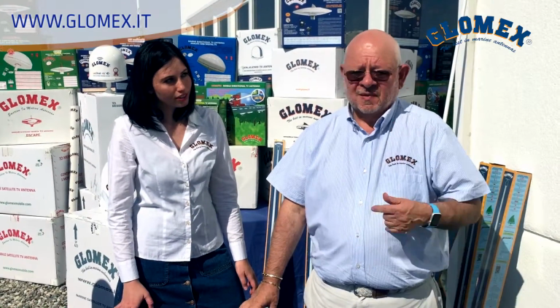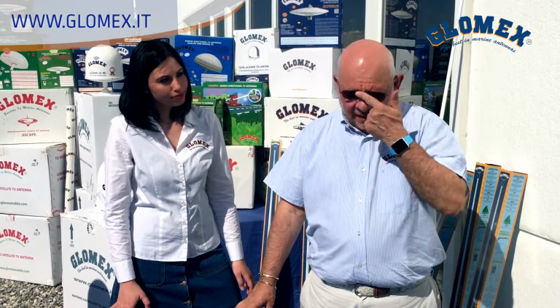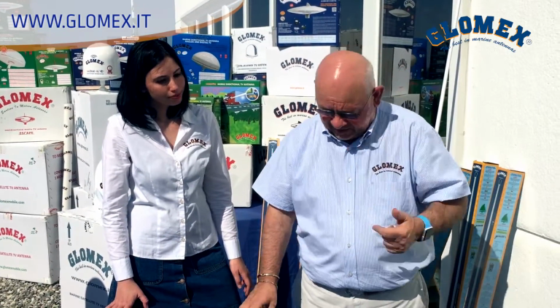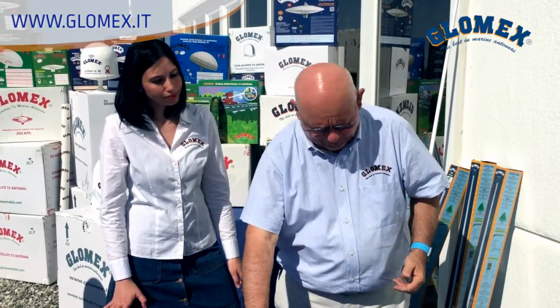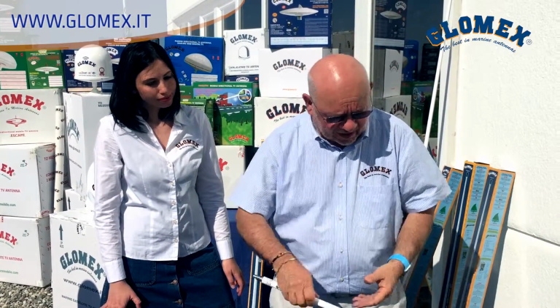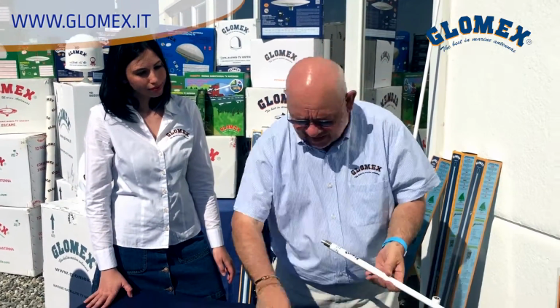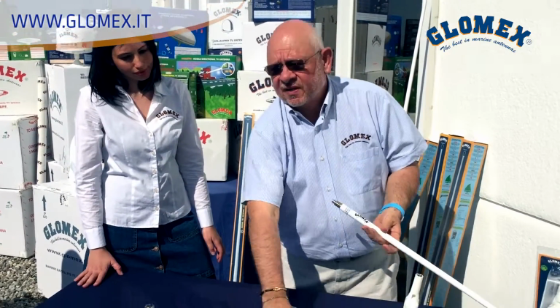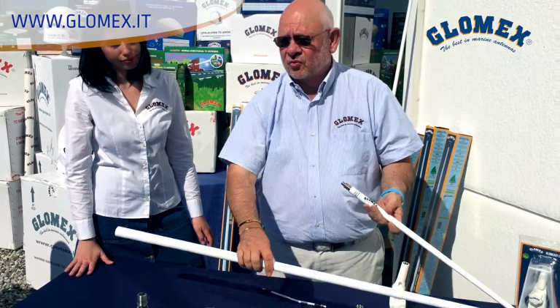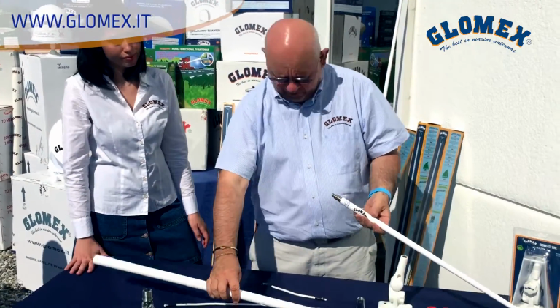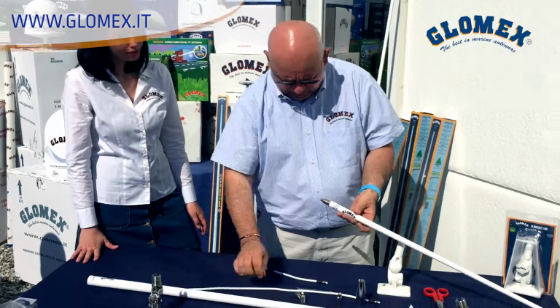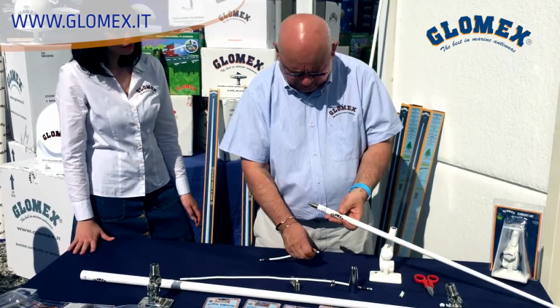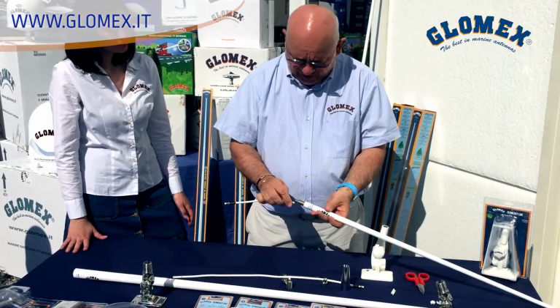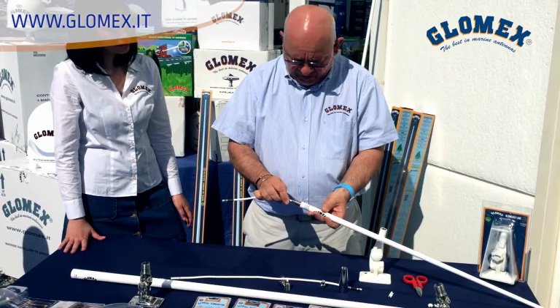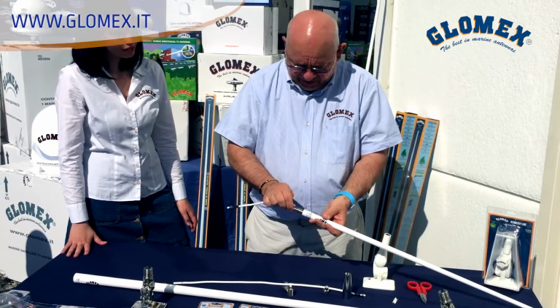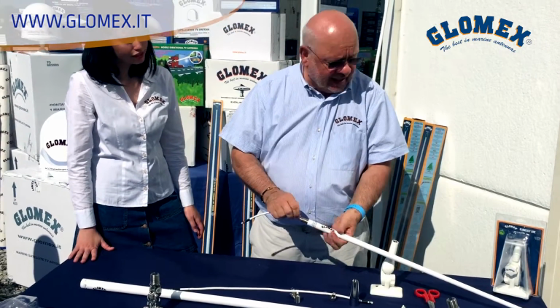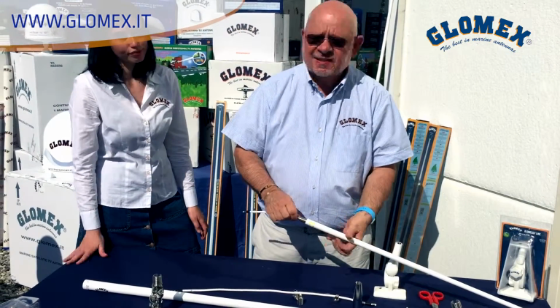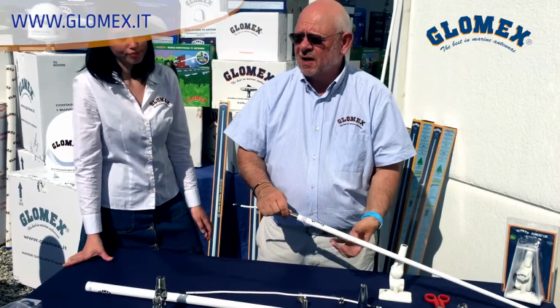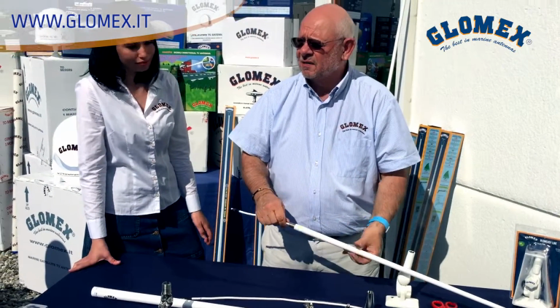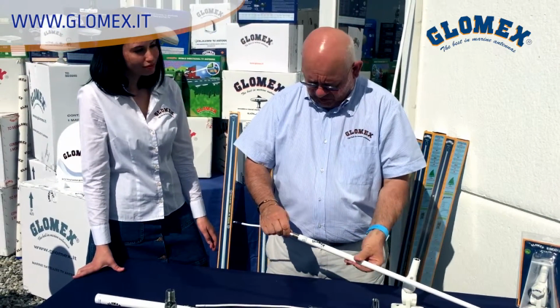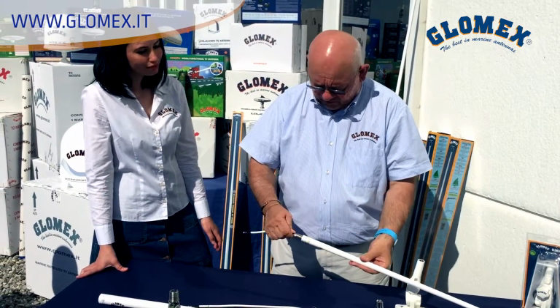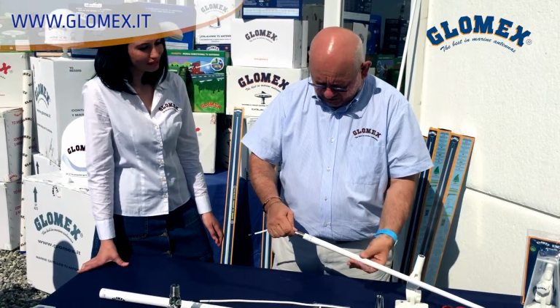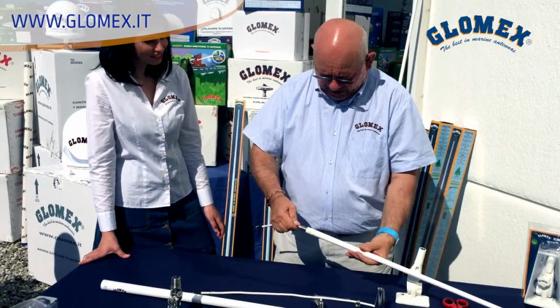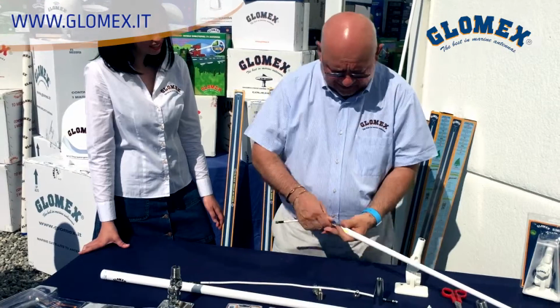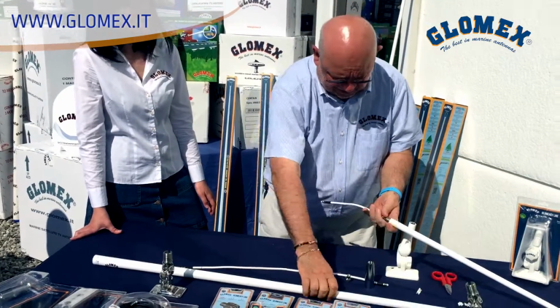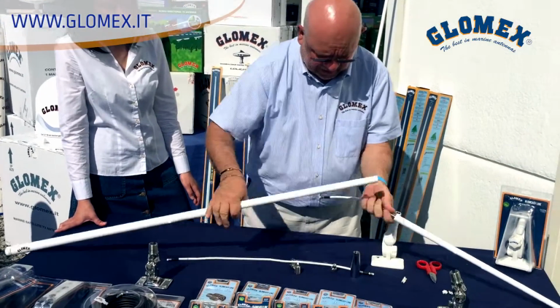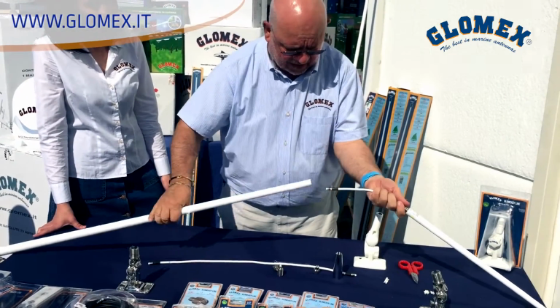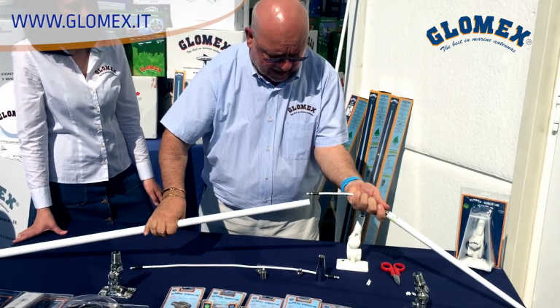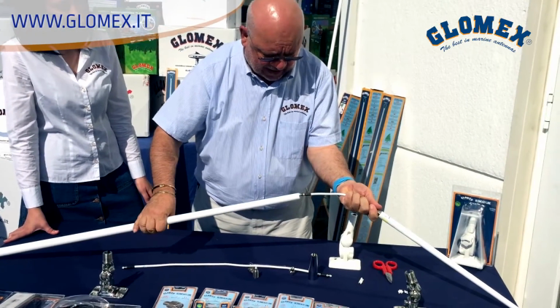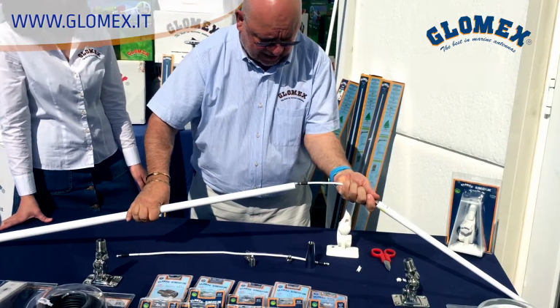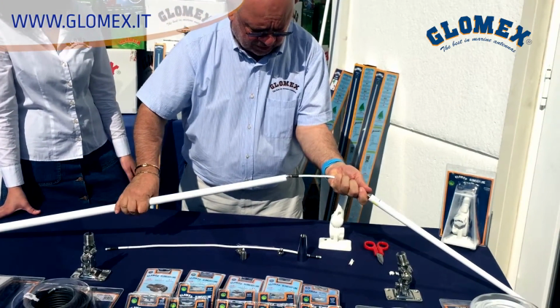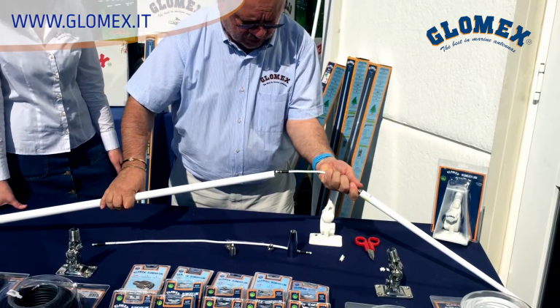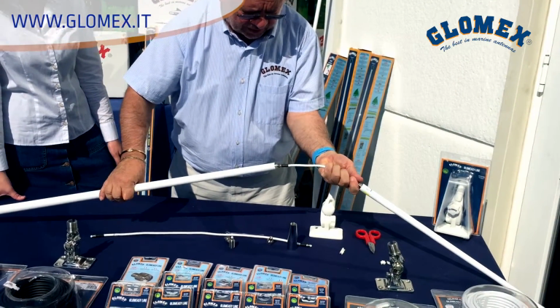We have many different solutions. The antenna is the same — you just have to add the cable you want.